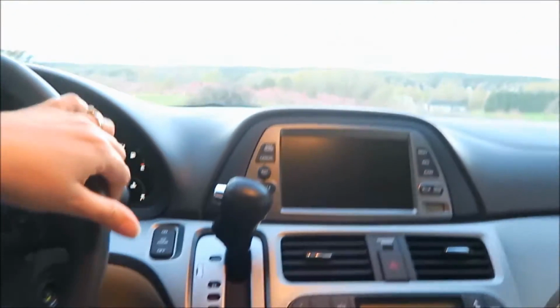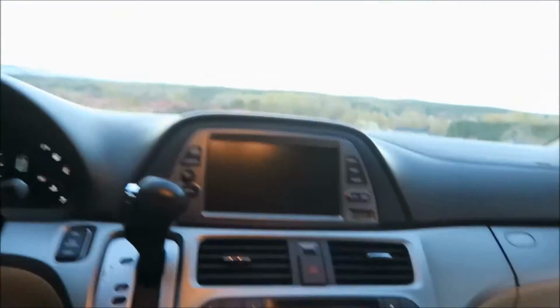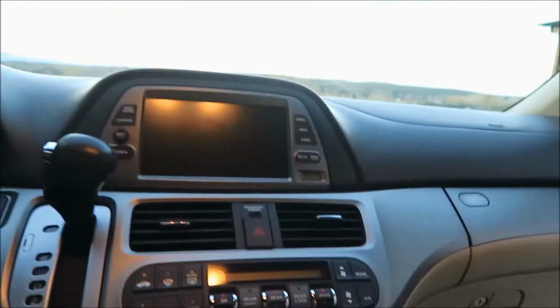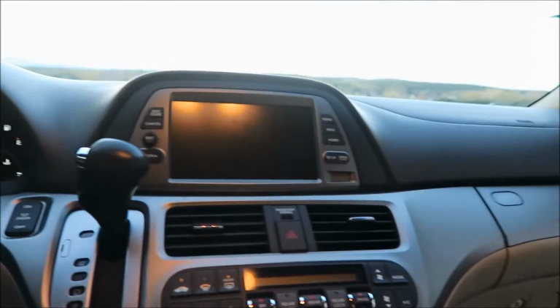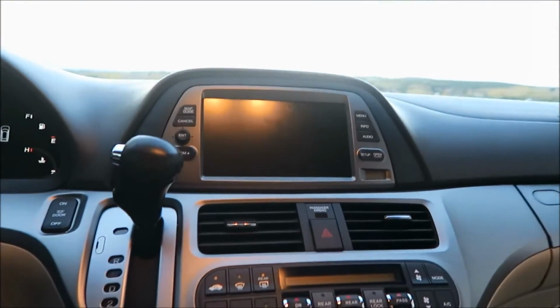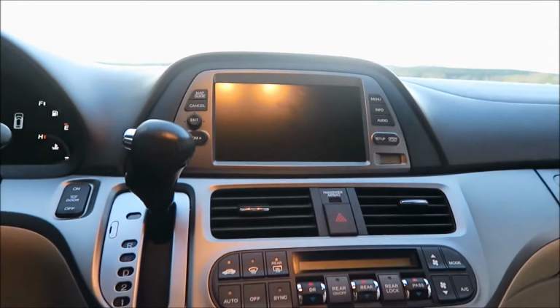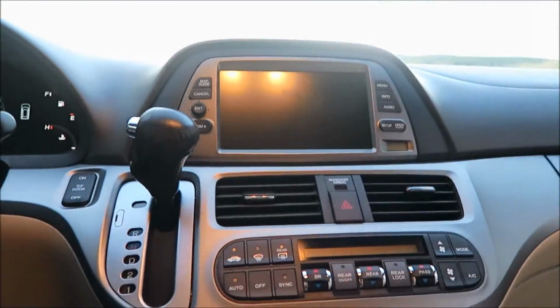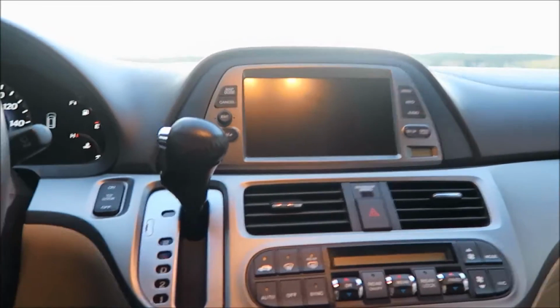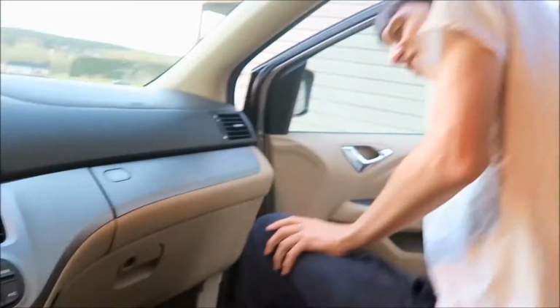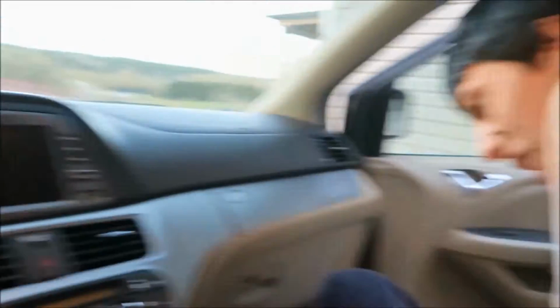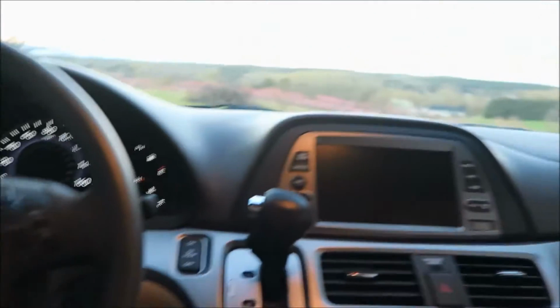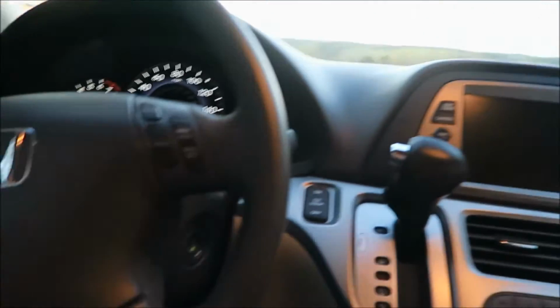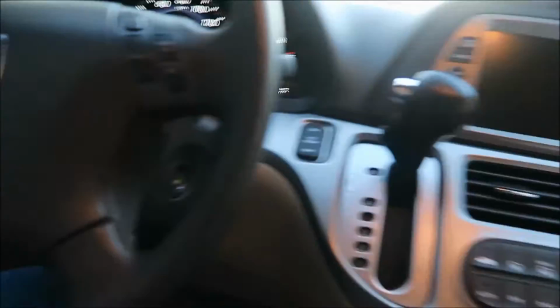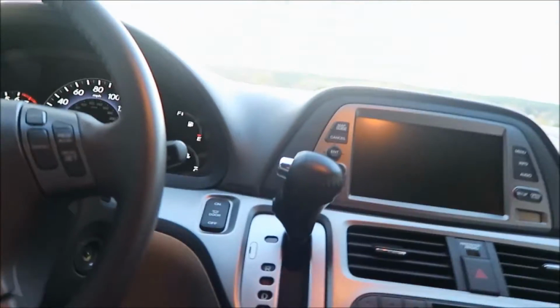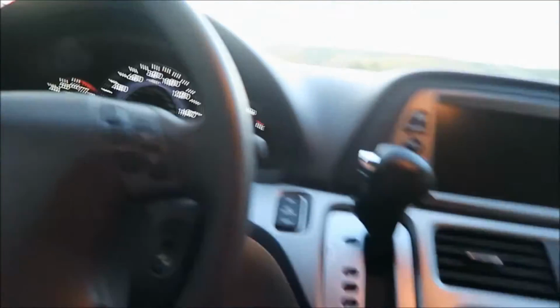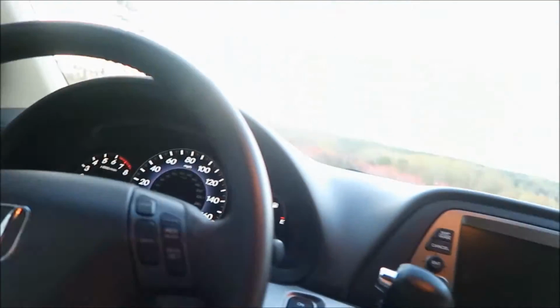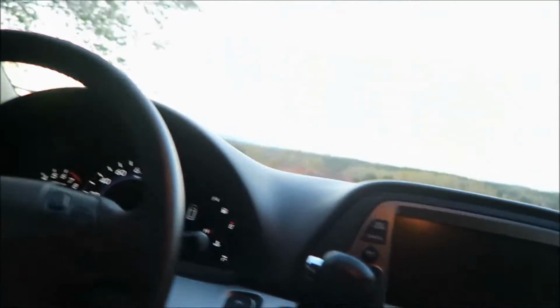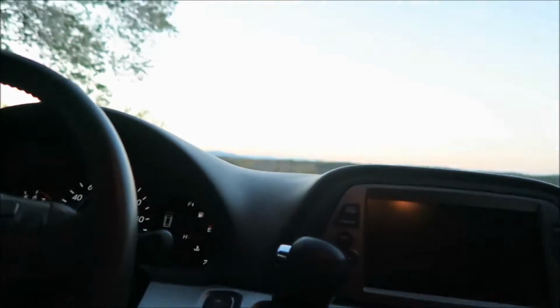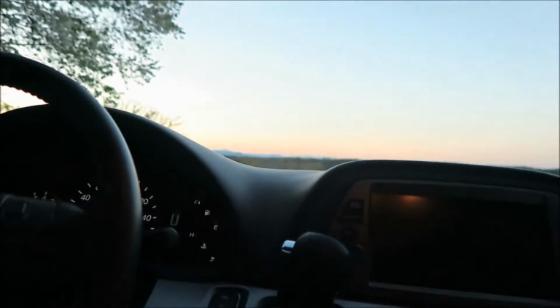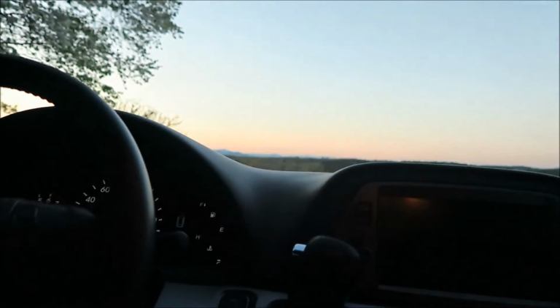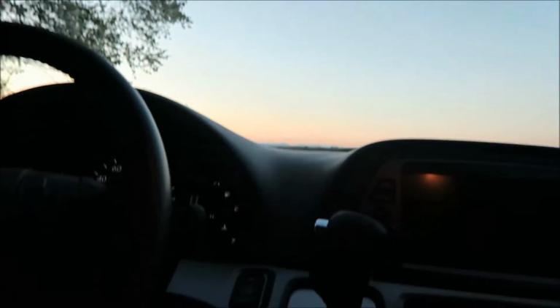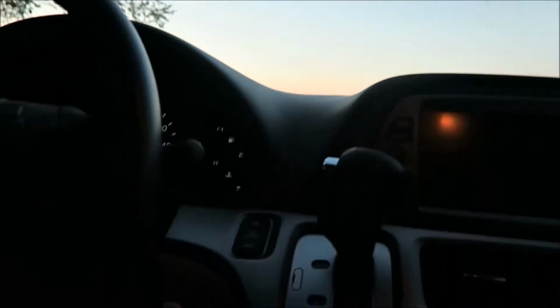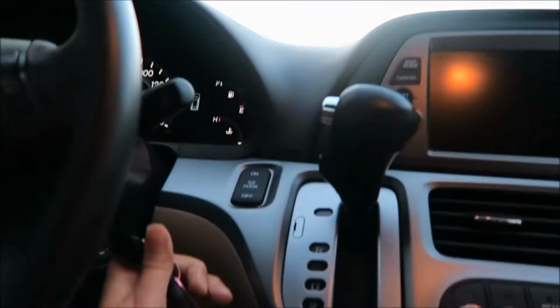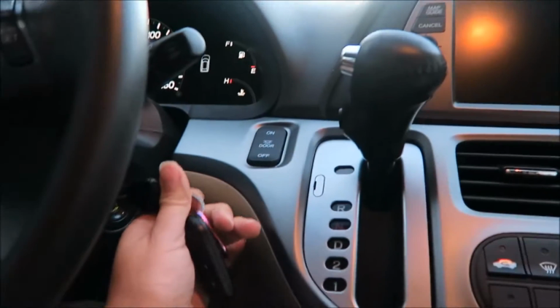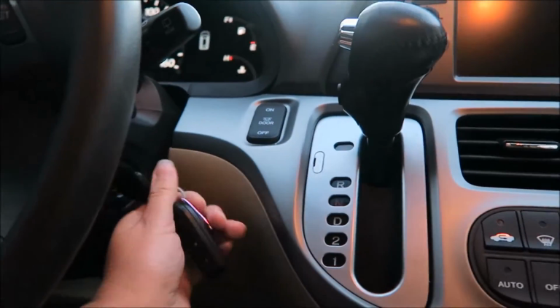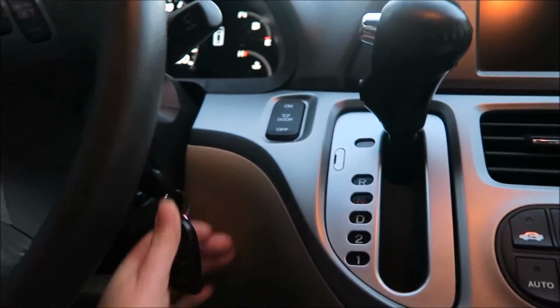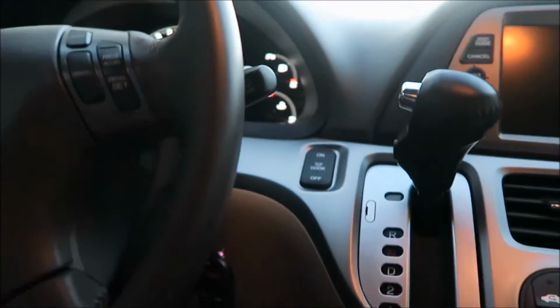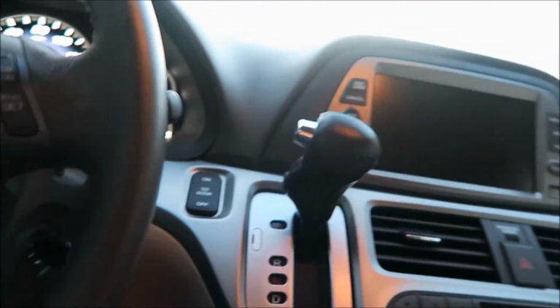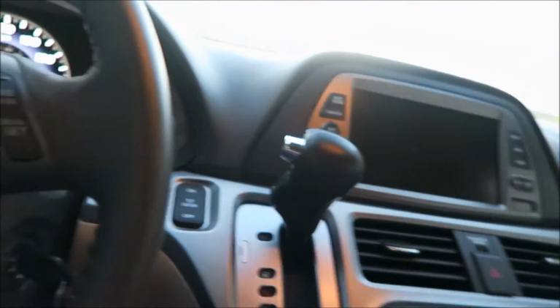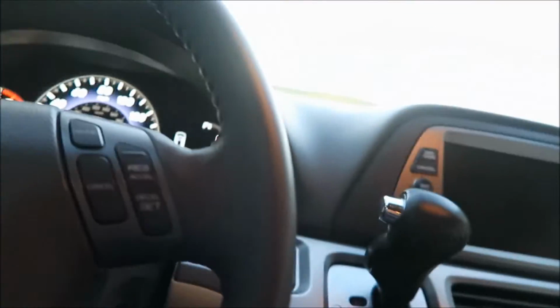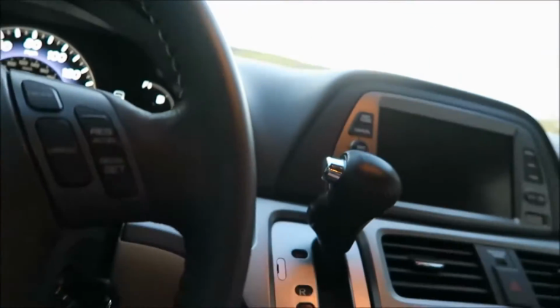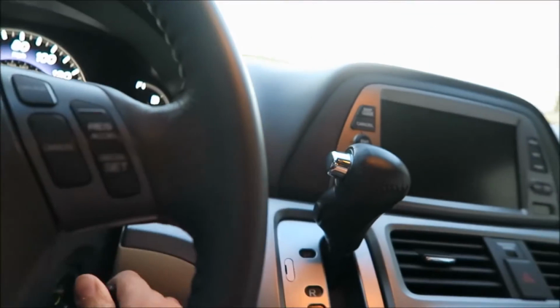Look, I'm giving the keys — let's get in, let's go. I really like the way it feels. Well, there's butt warmers.